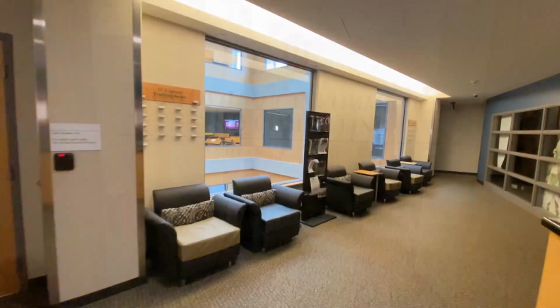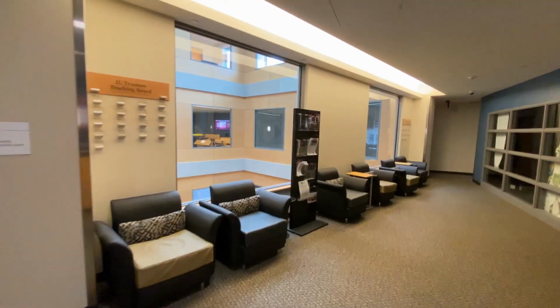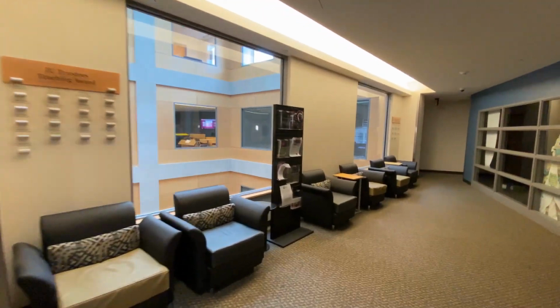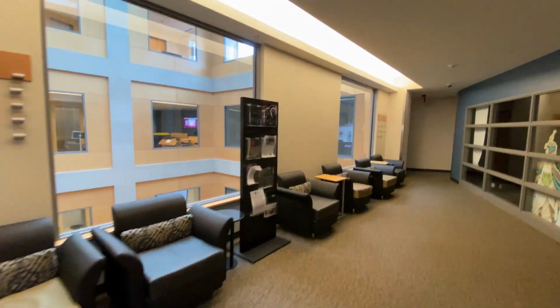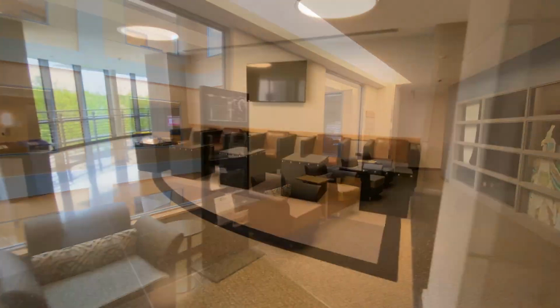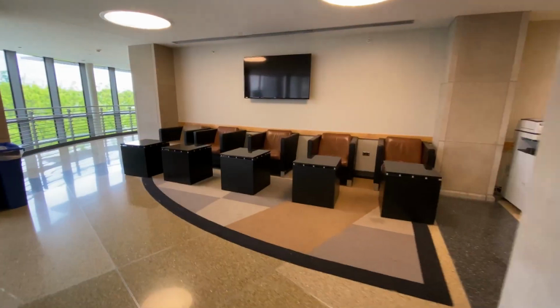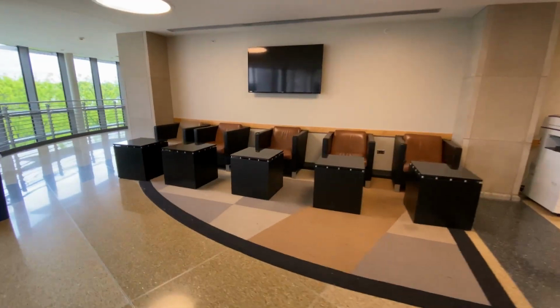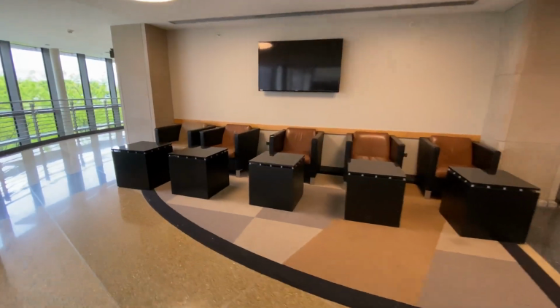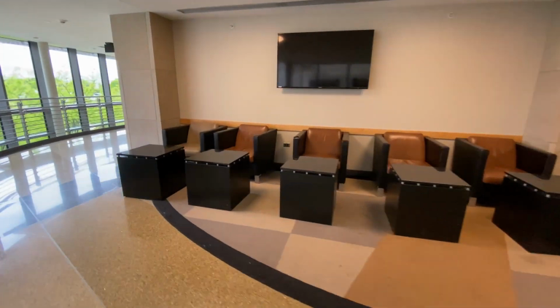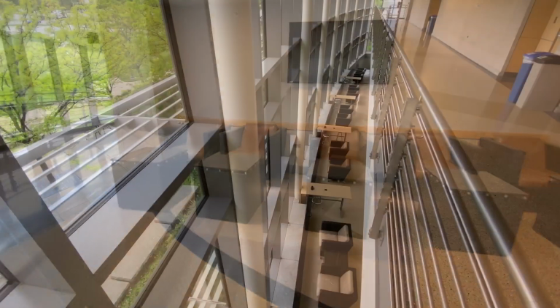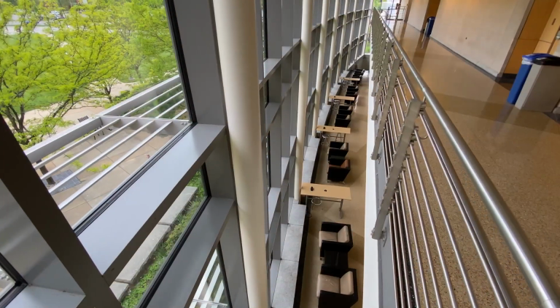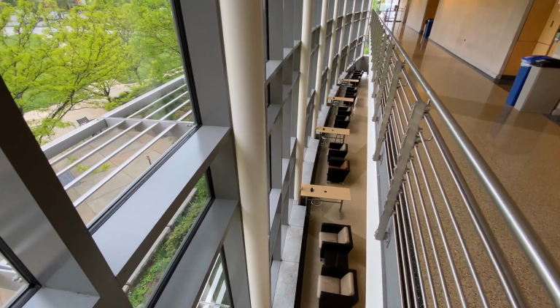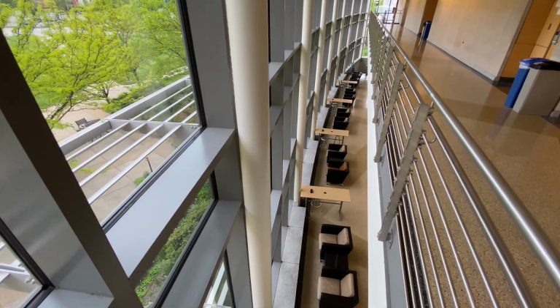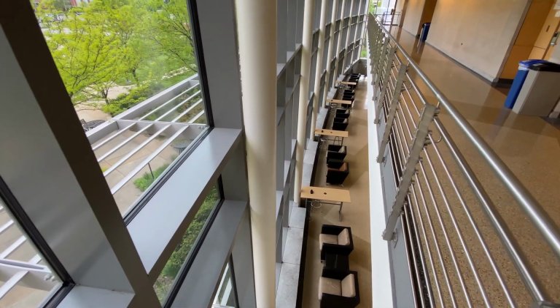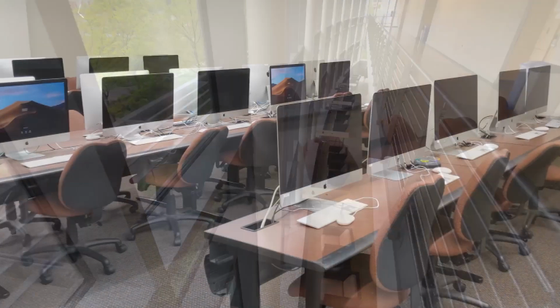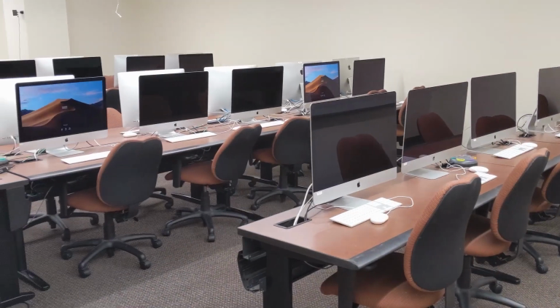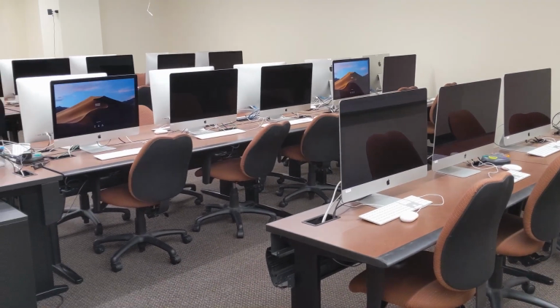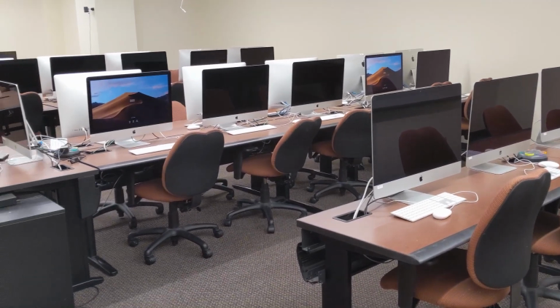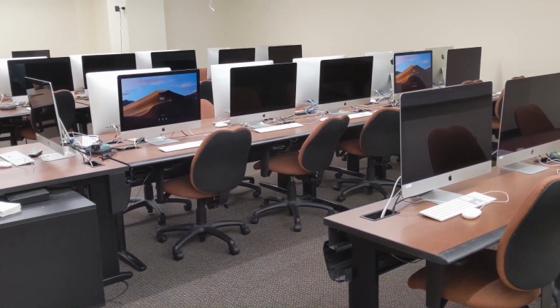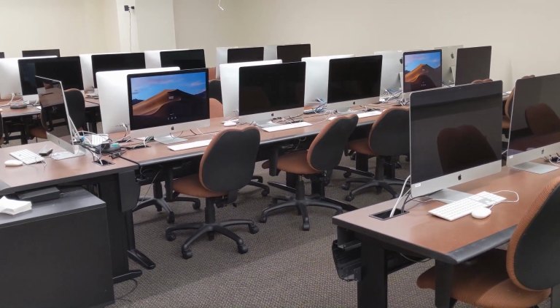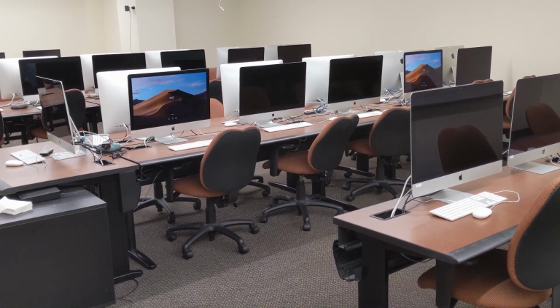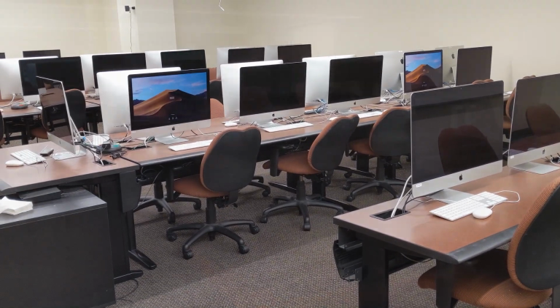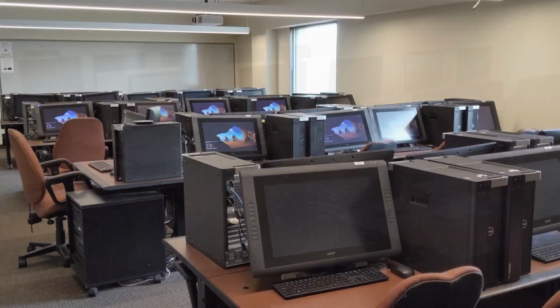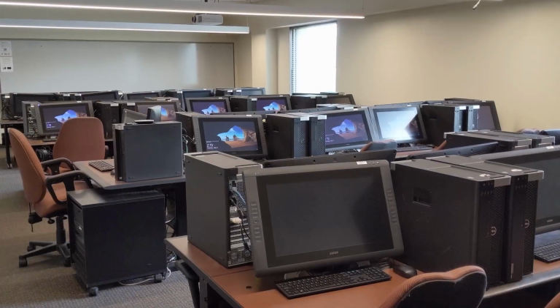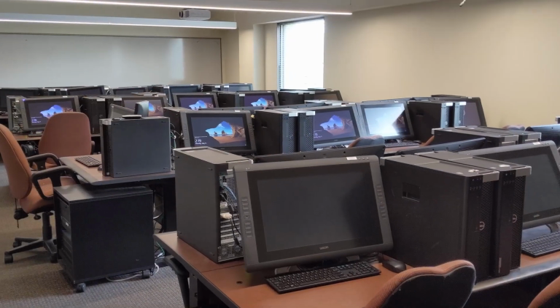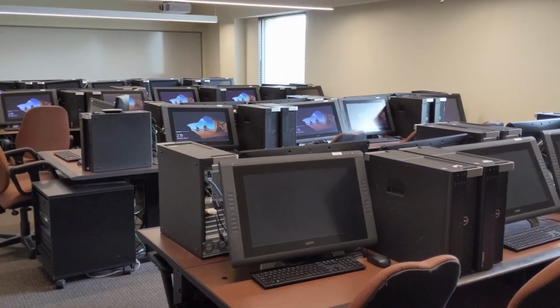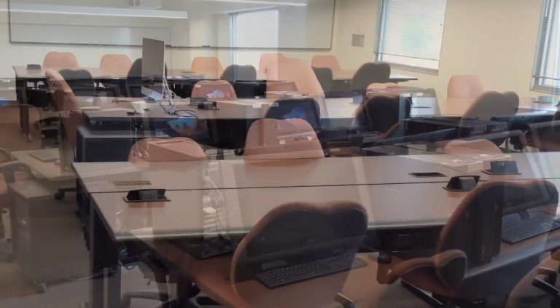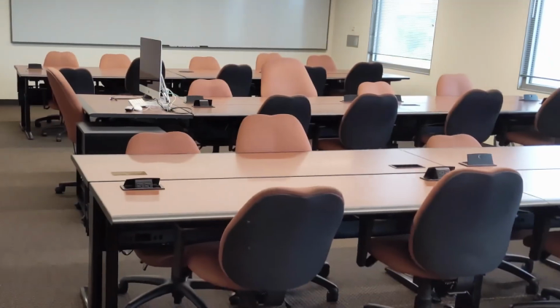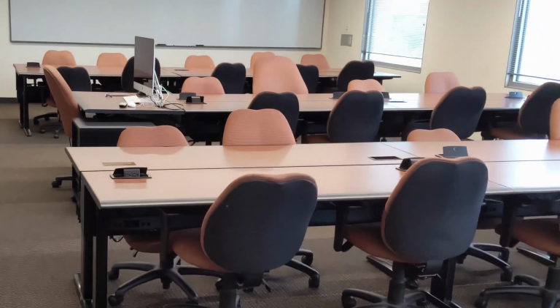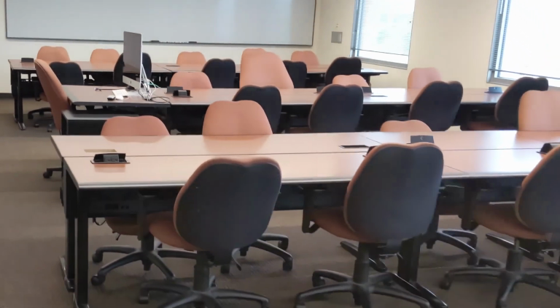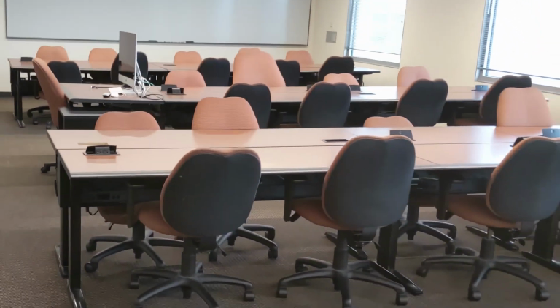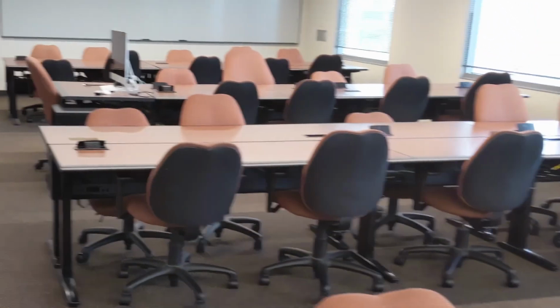Outside of our lab spaces, there are plenty of spots across the building where you can hunker down and work. Anytime class is not in session, feel free to use our numerous Mac labs, Cintiq classrooms, and laptop-ready classrooms to get your work done.